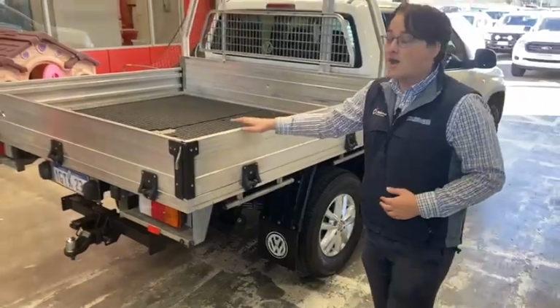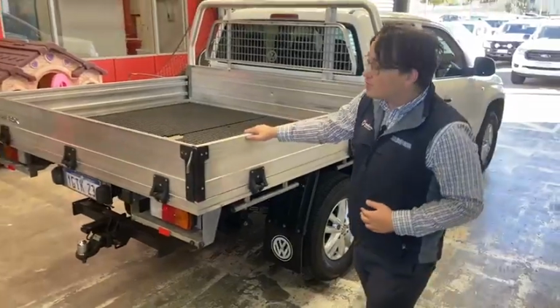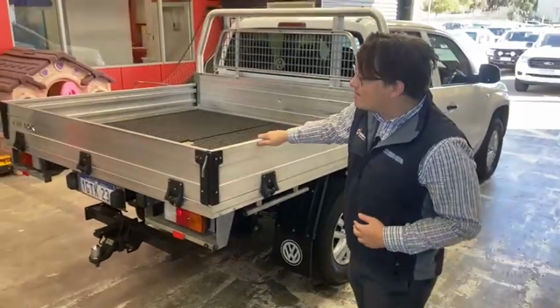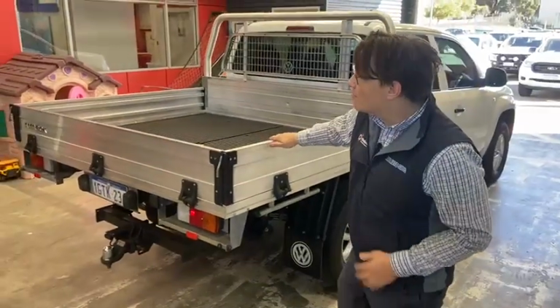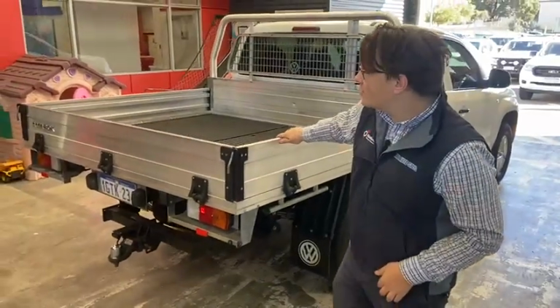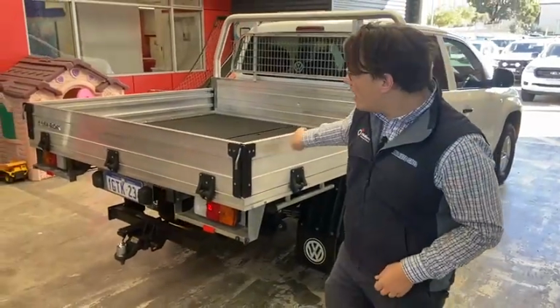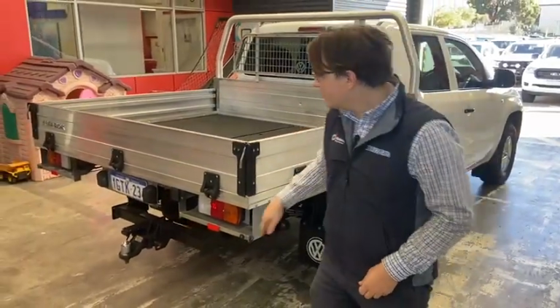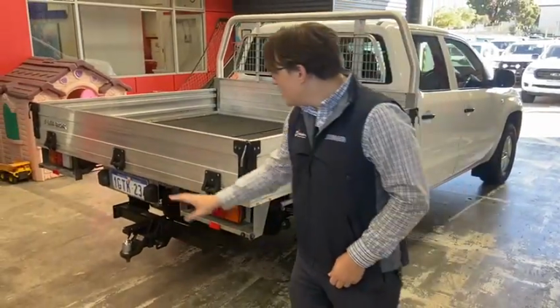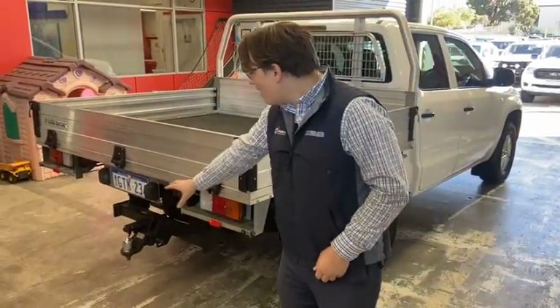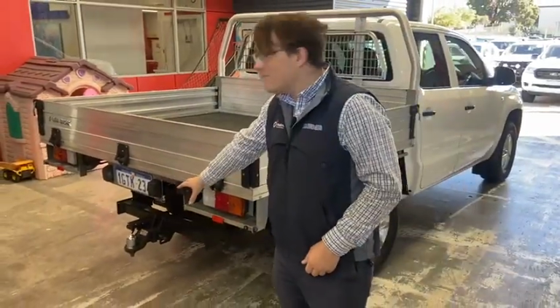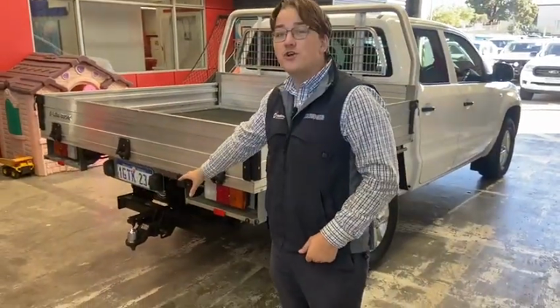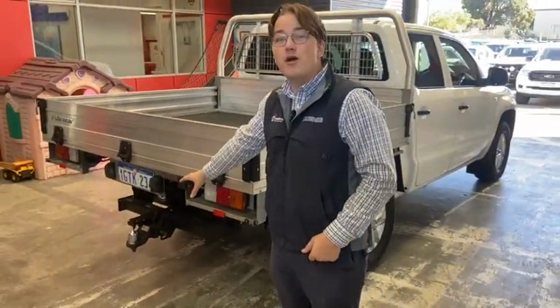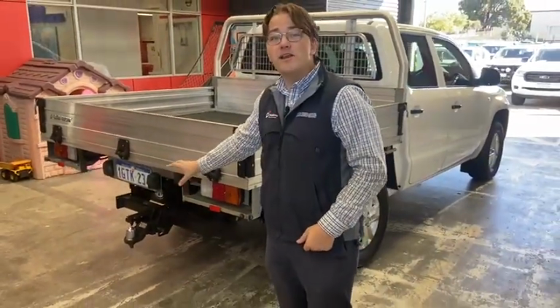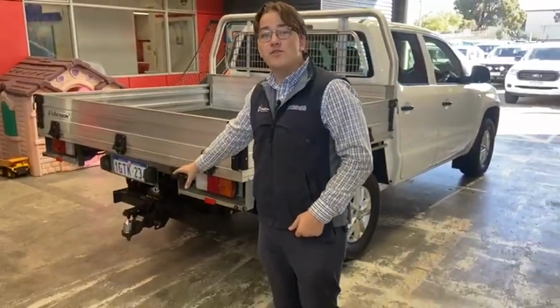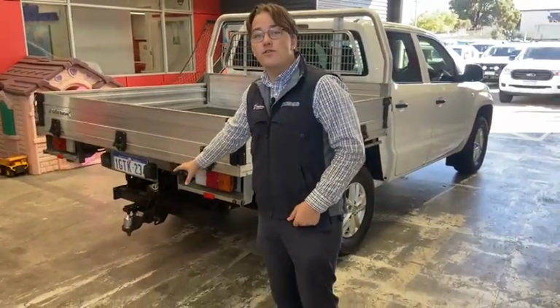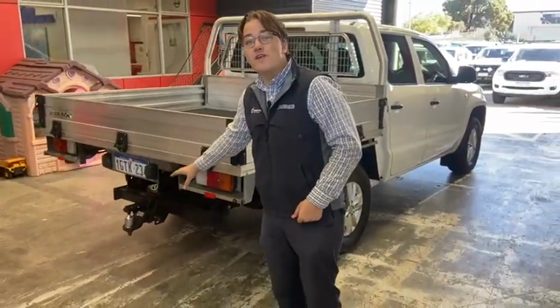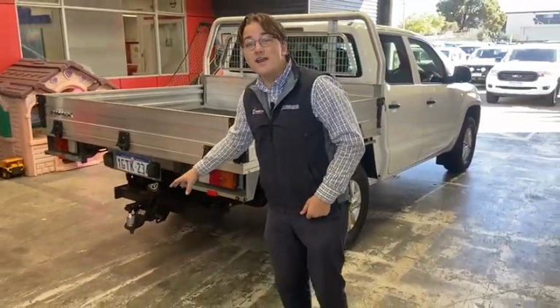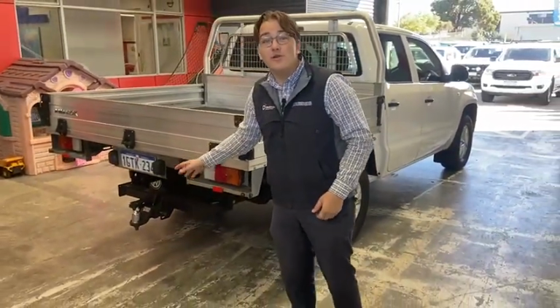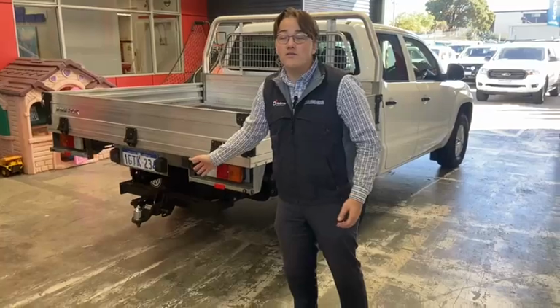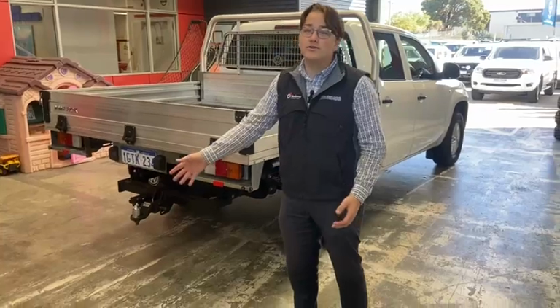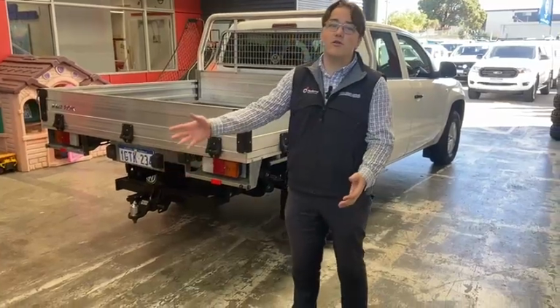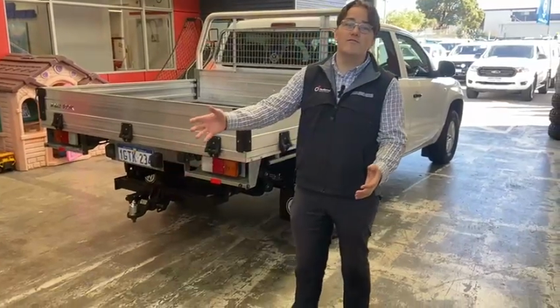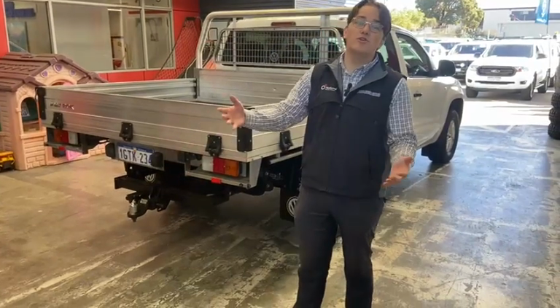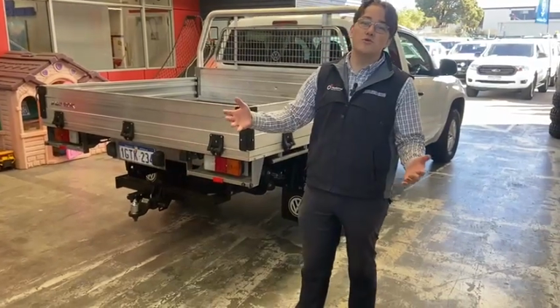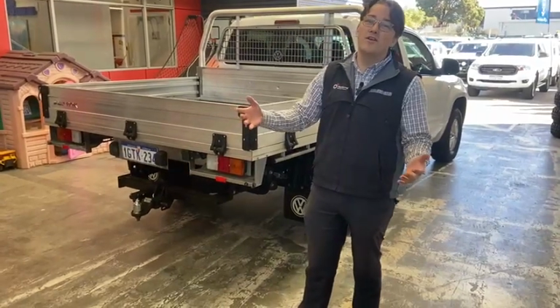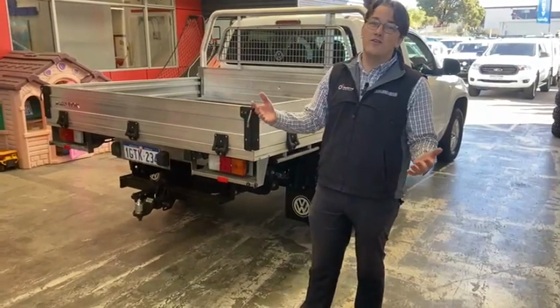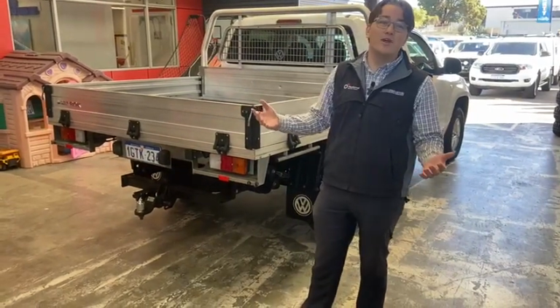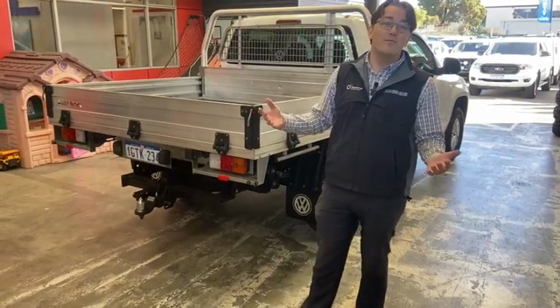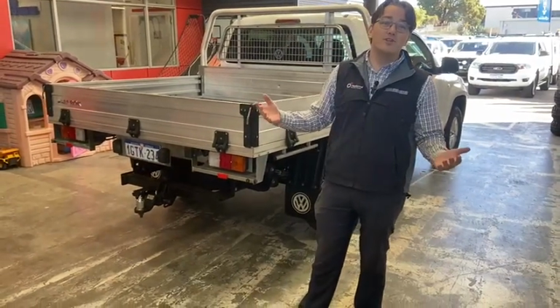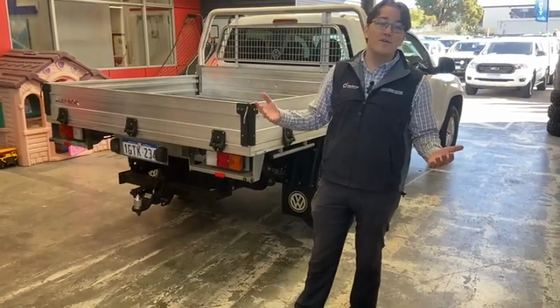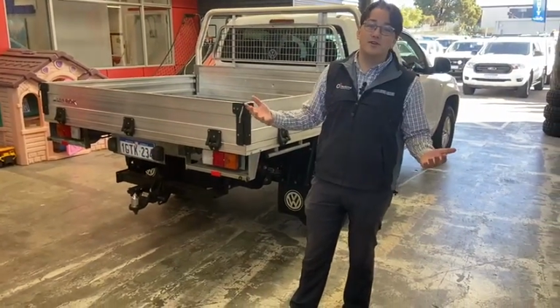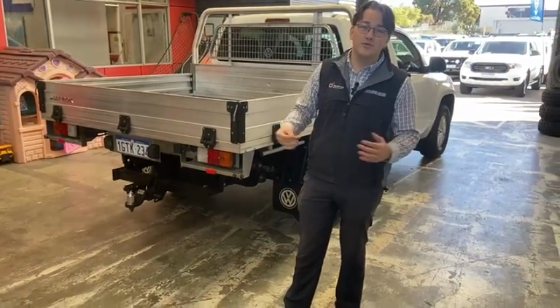Another great bonus about this car is it comes with that tow bar already installed, so if you need to put another trailer on there for more tools — because sometimes big jobs need big tools.